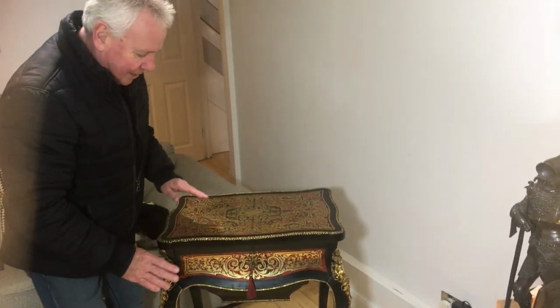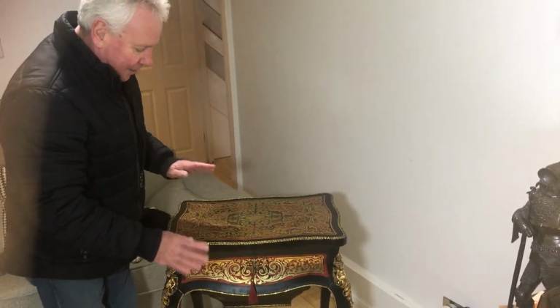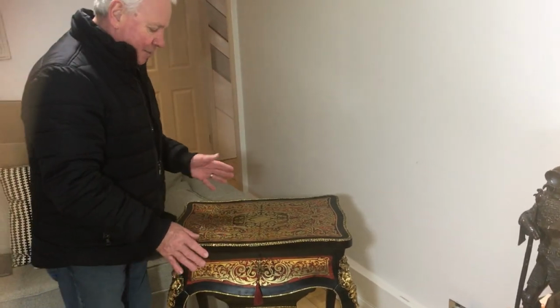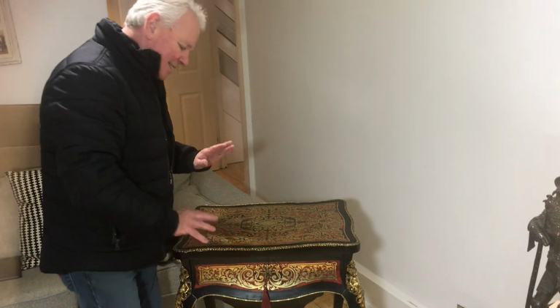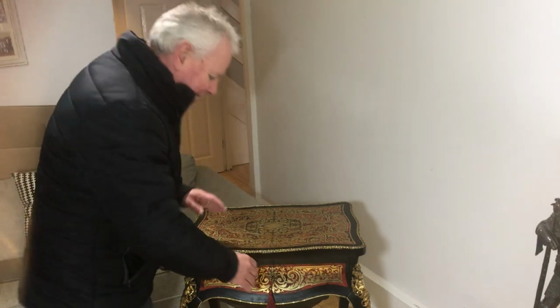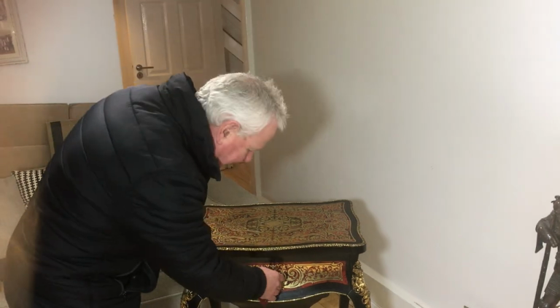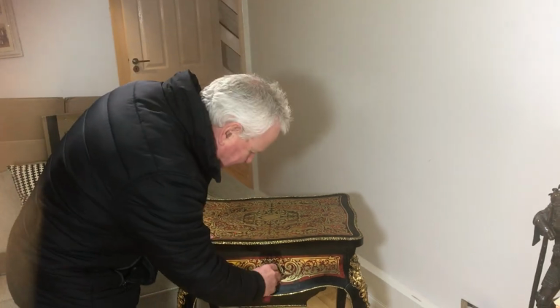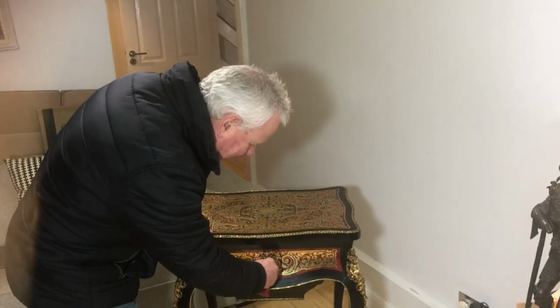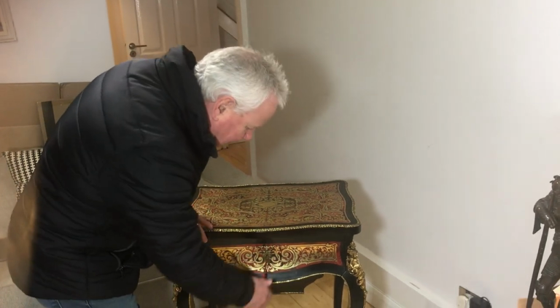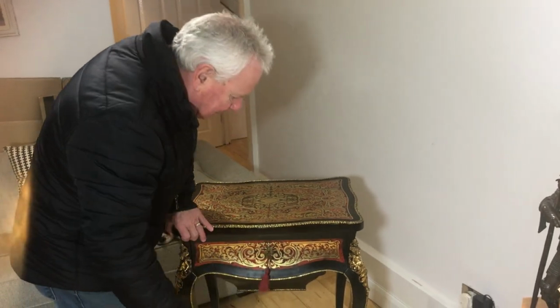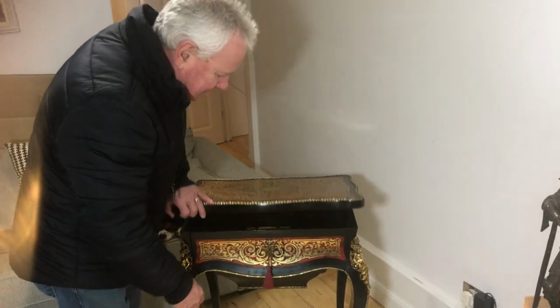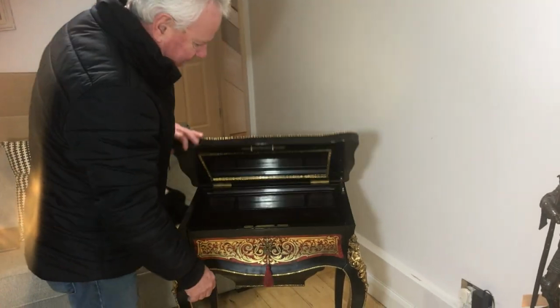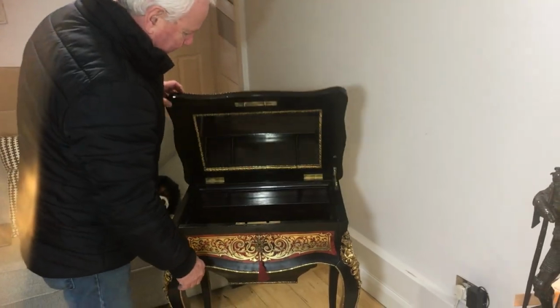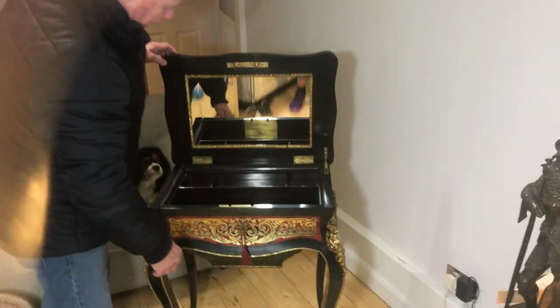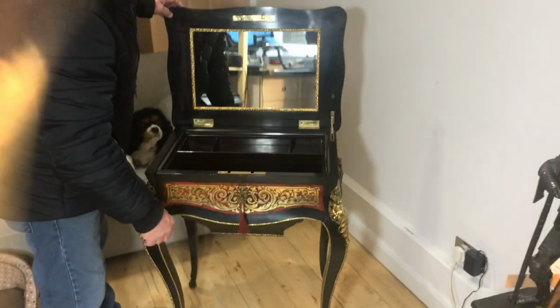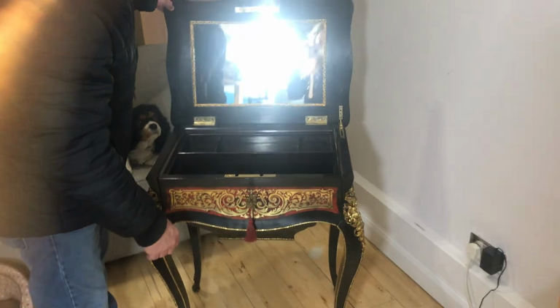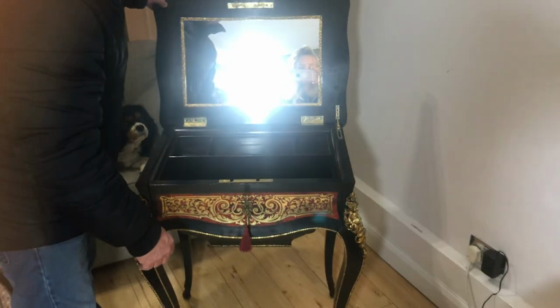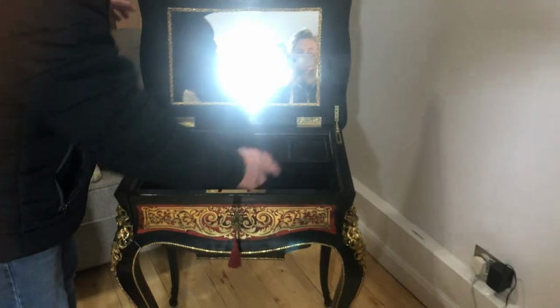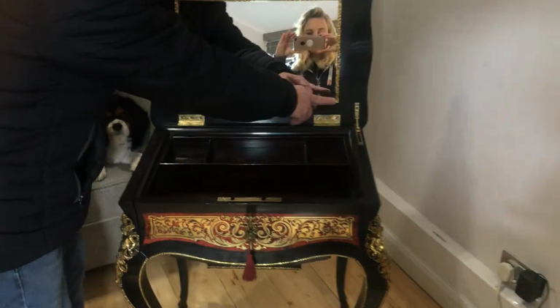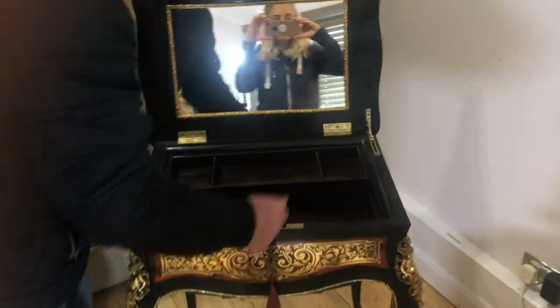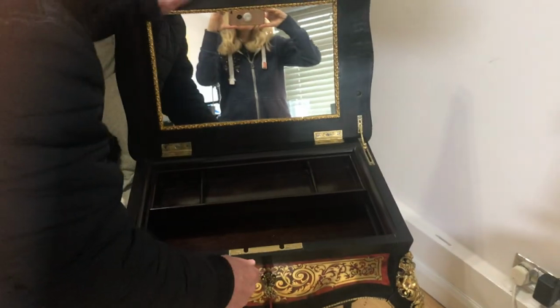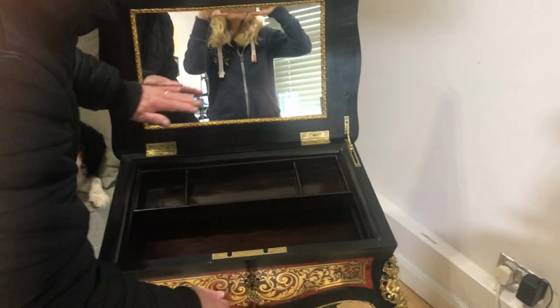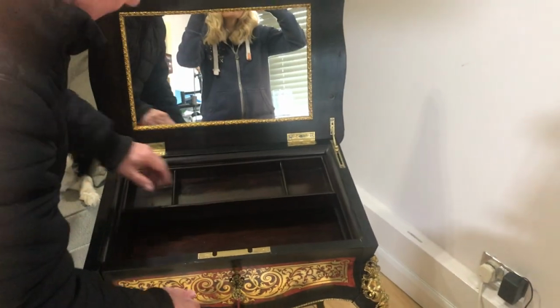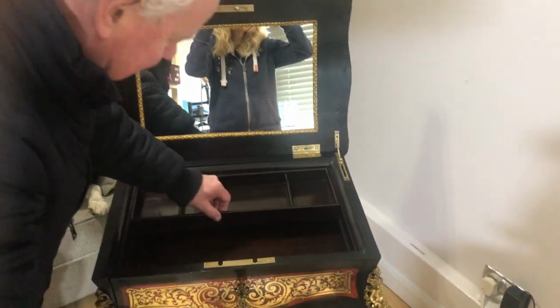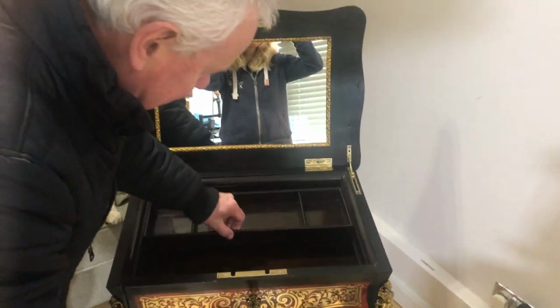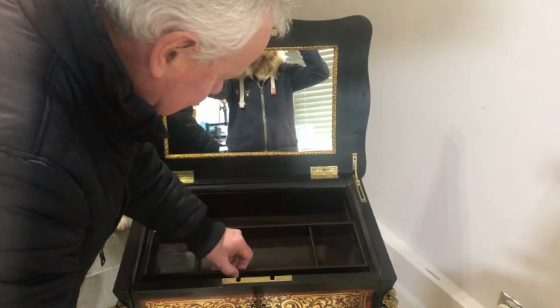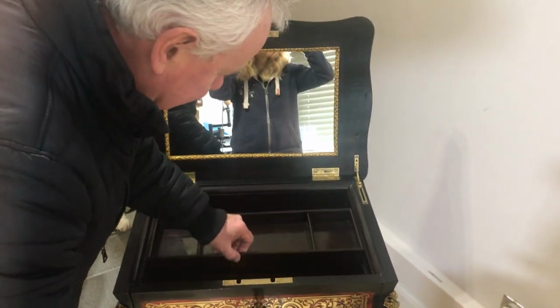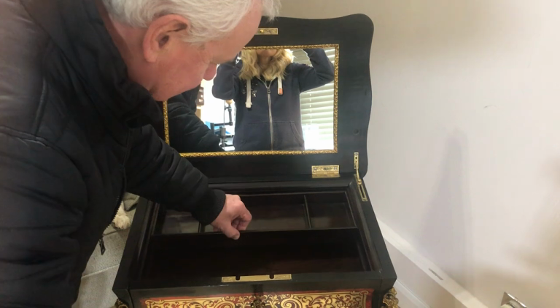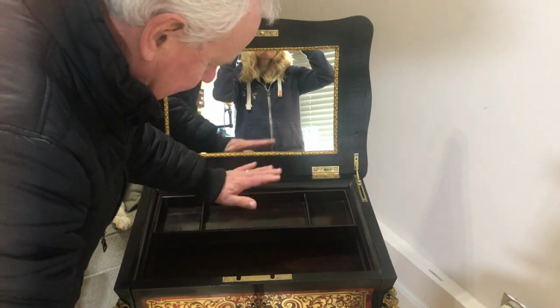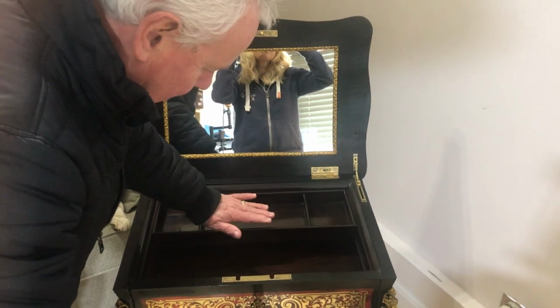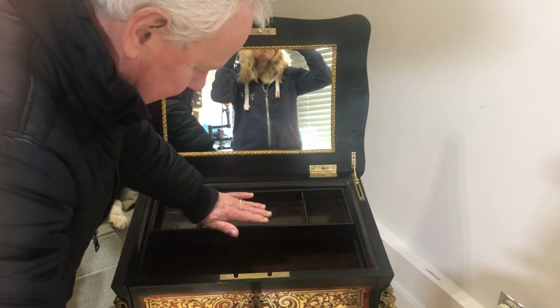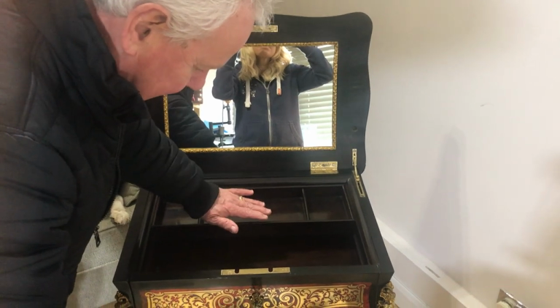The nice thing with this is it's kind of like a sewing cum dressing table. It opens up, you've got a lock on that side that holds this, this slides — it's a rosewood interior.